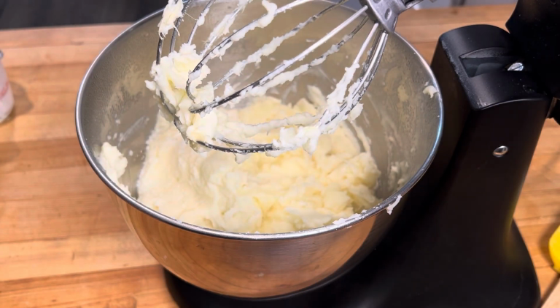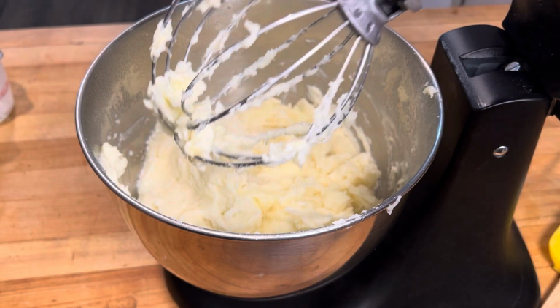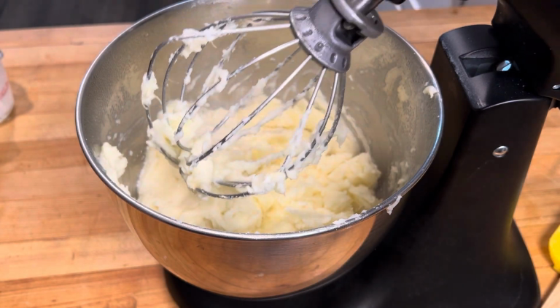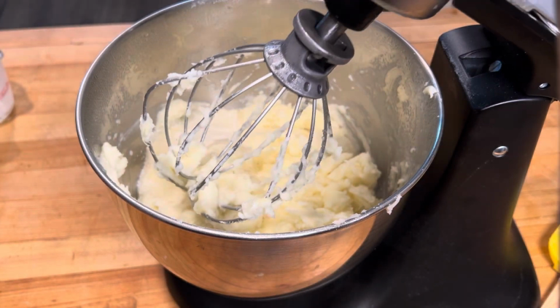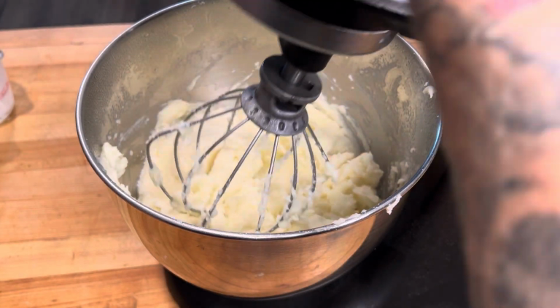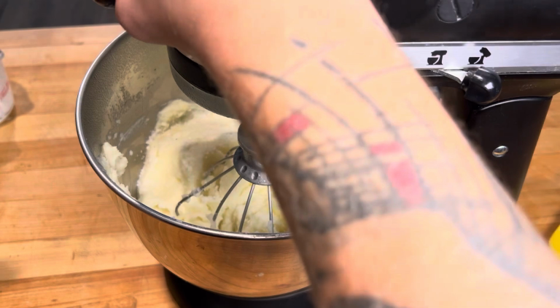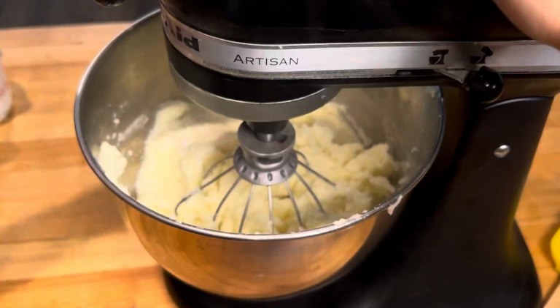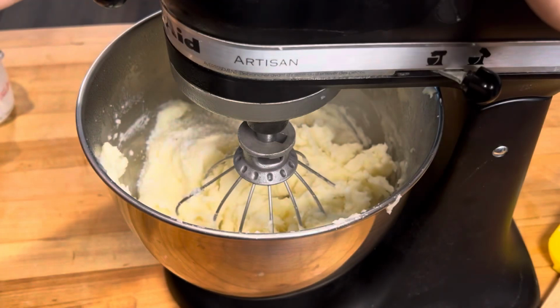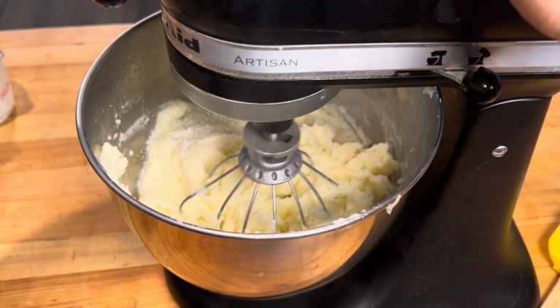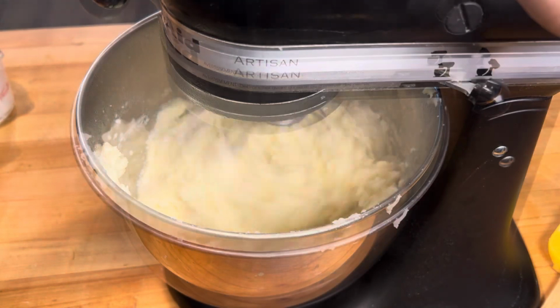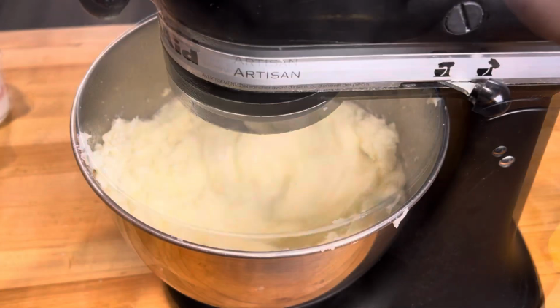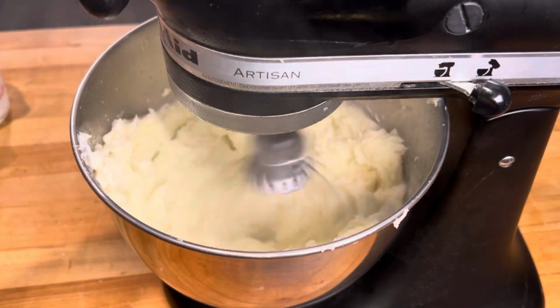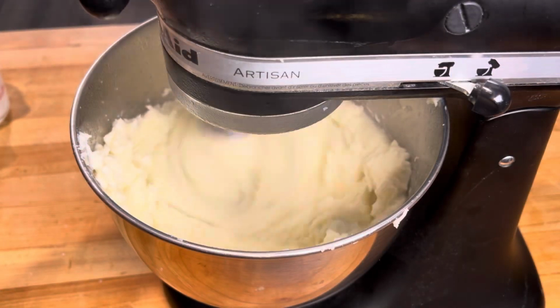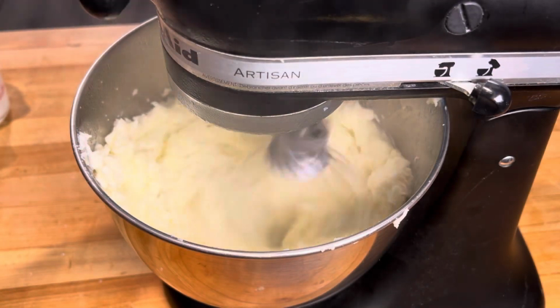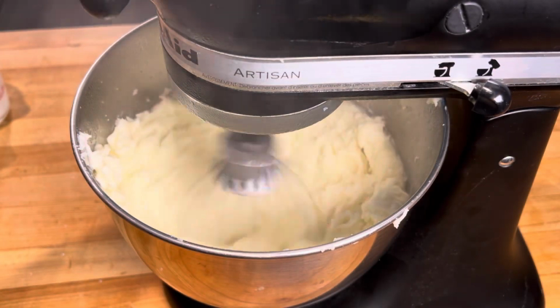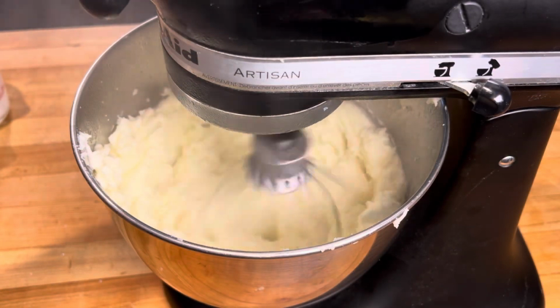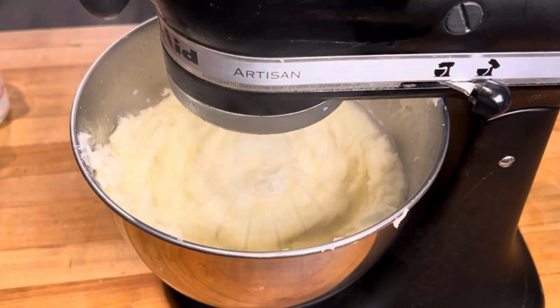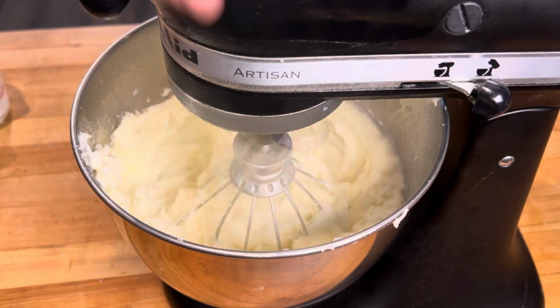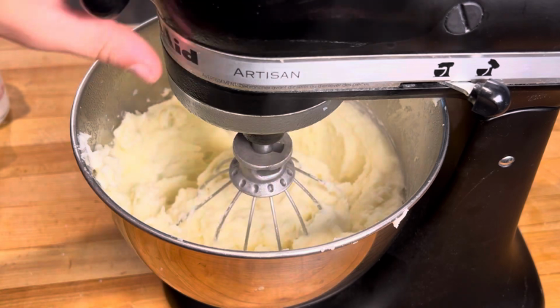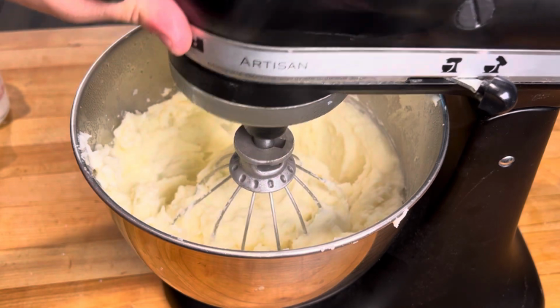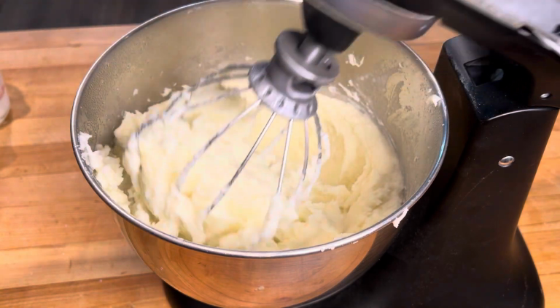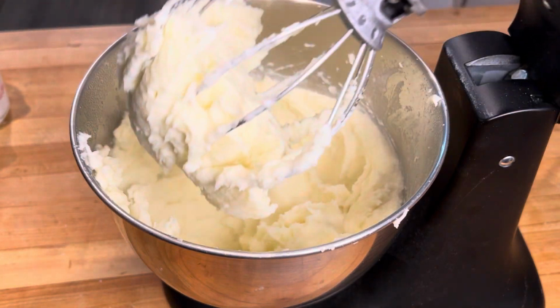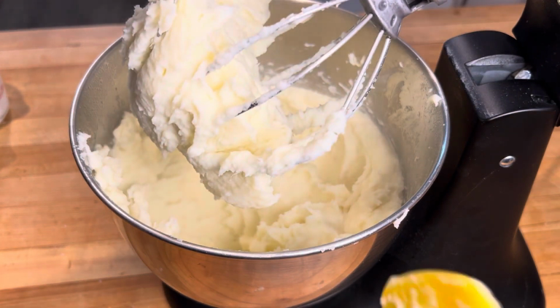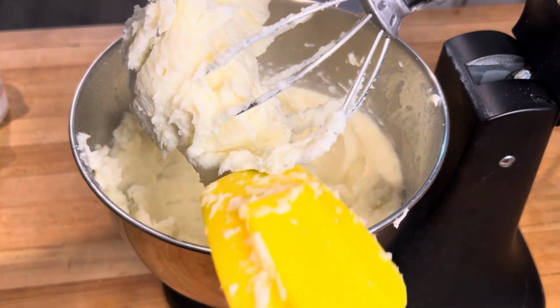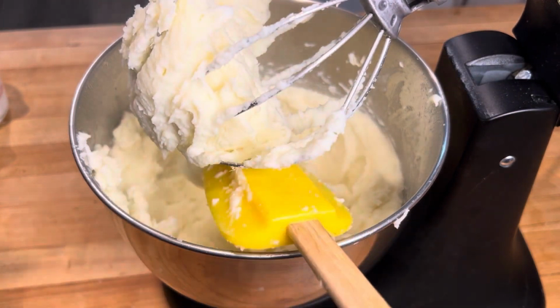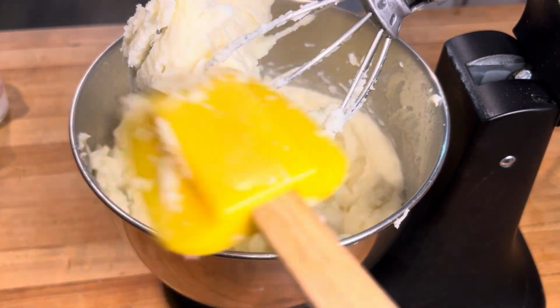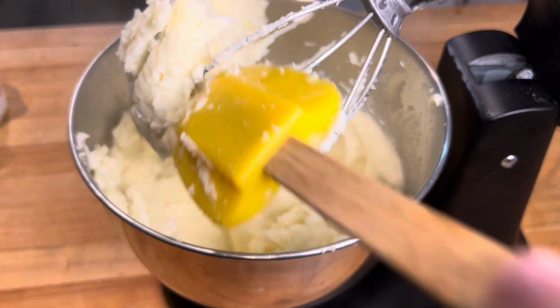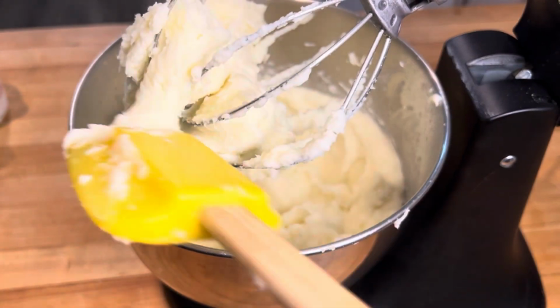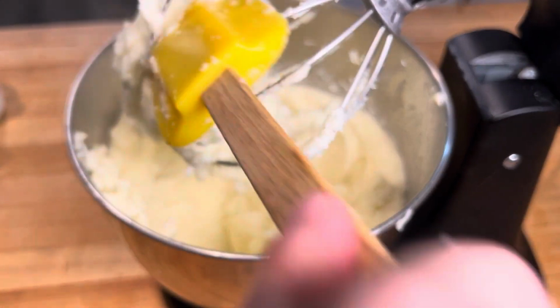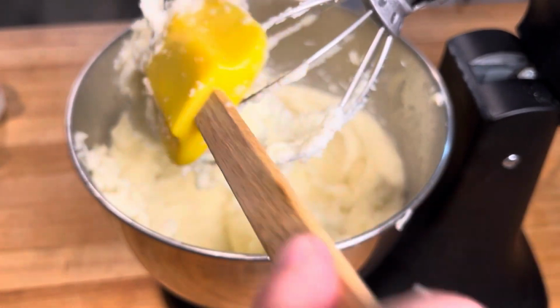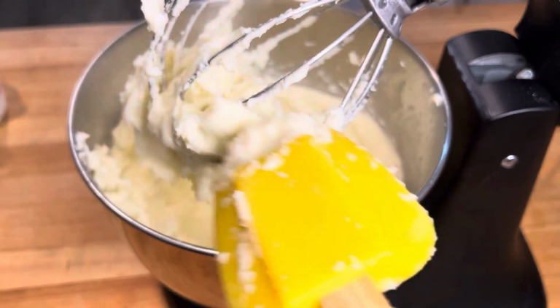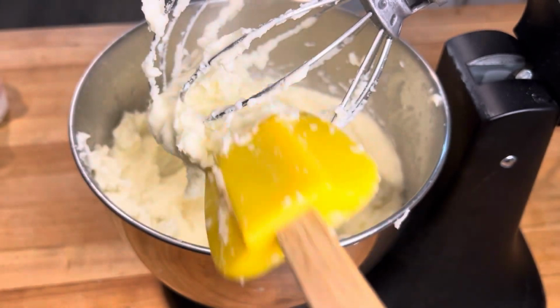One last whip and we'll be ready to go. Looking nice and fluffy — our salt is right where it needs to be.